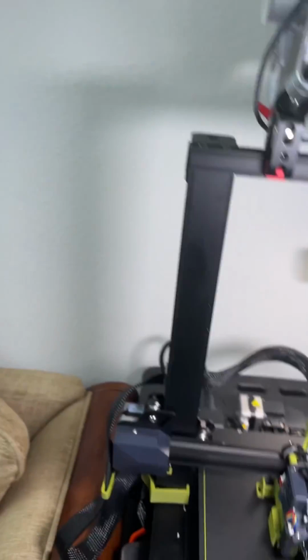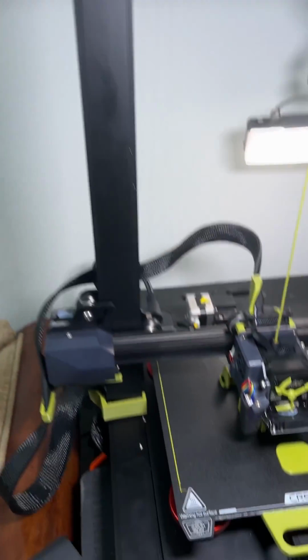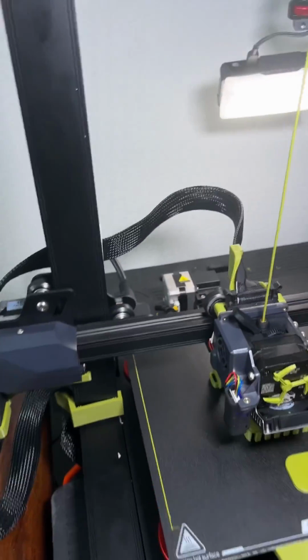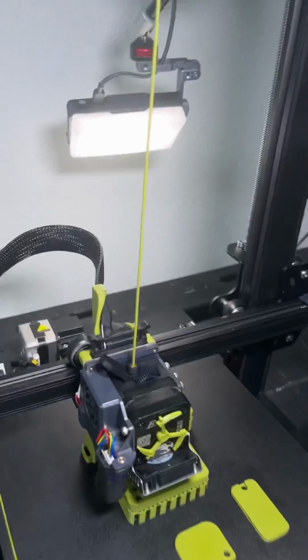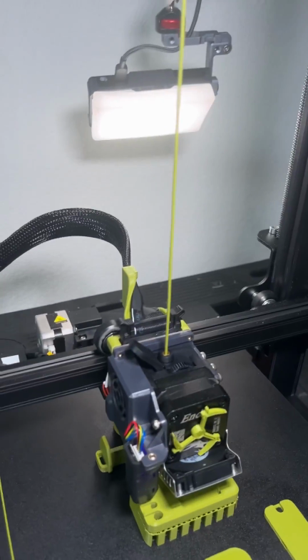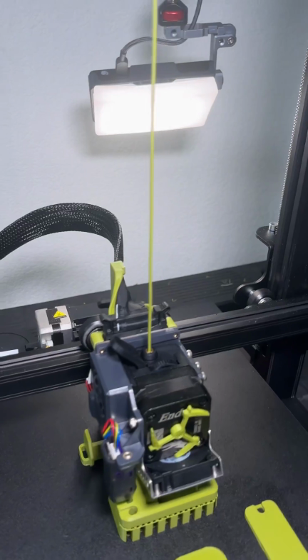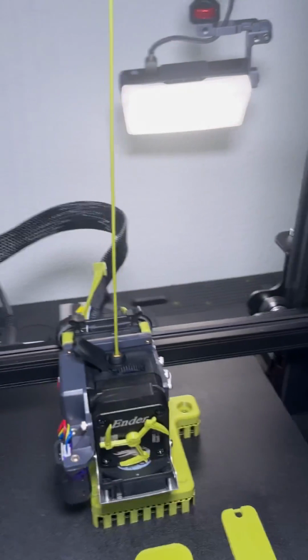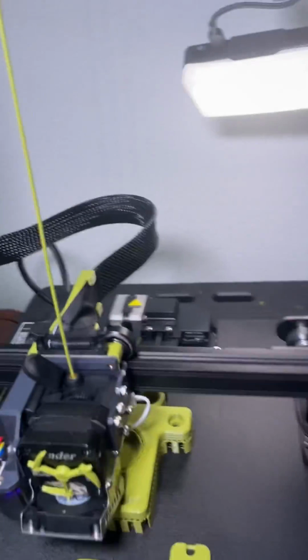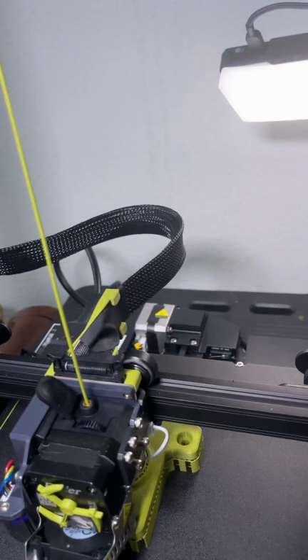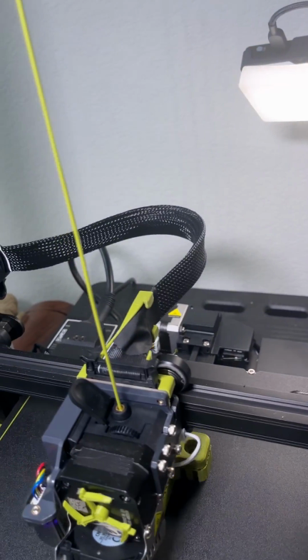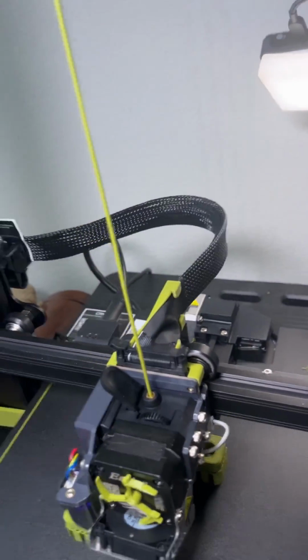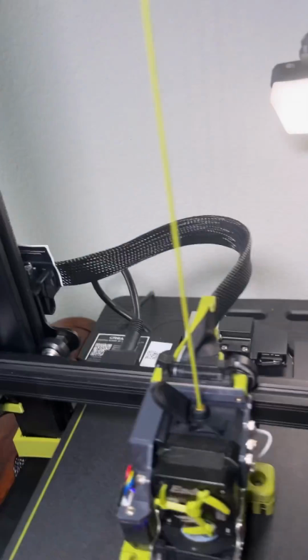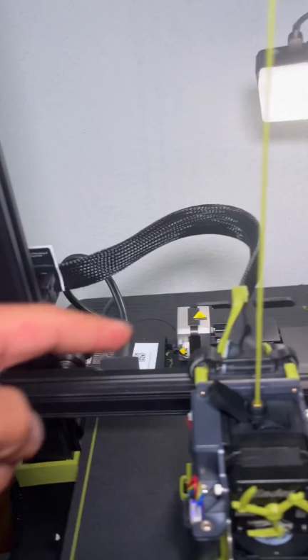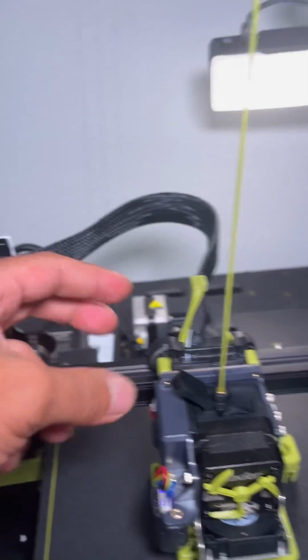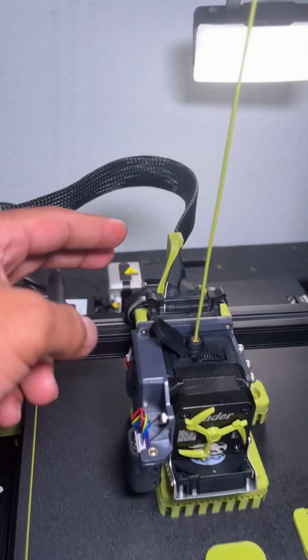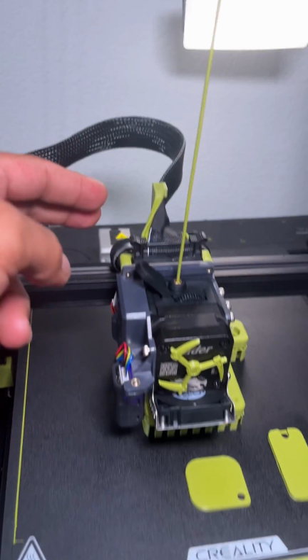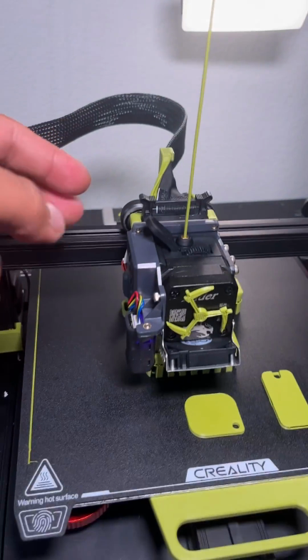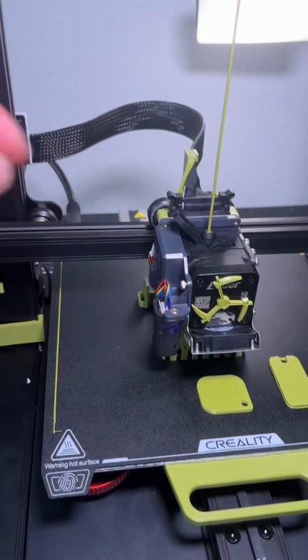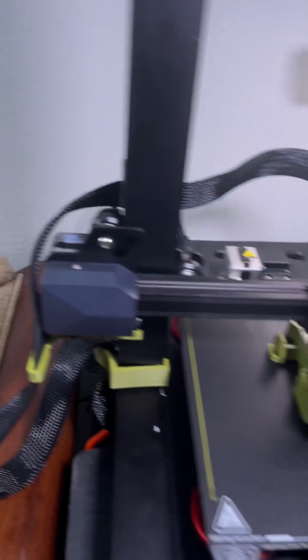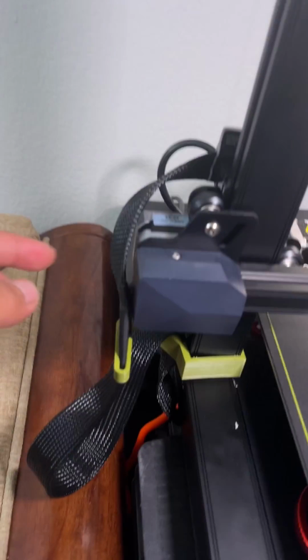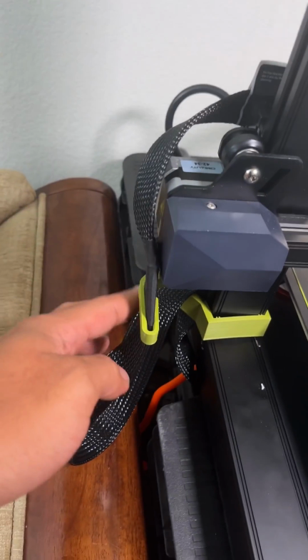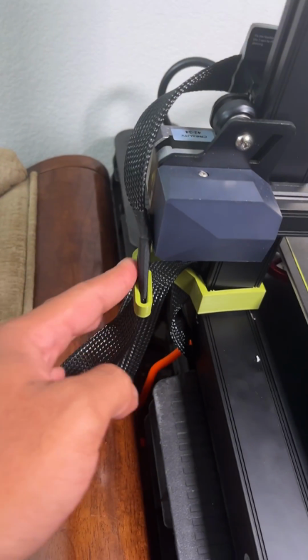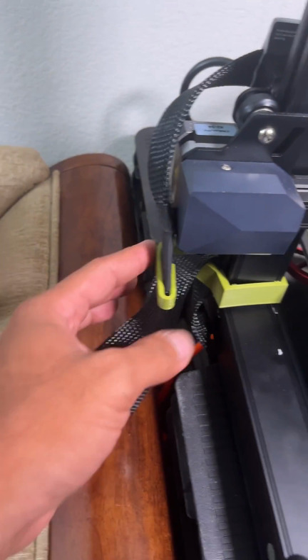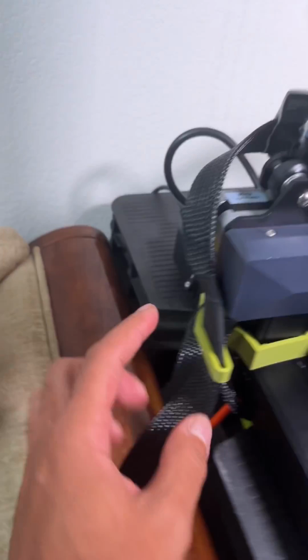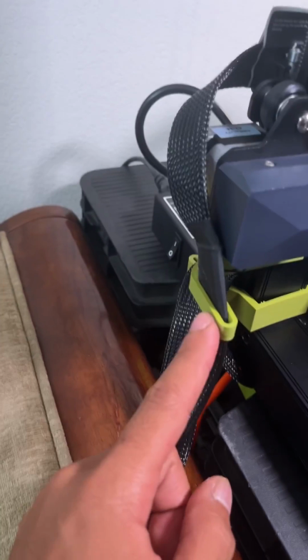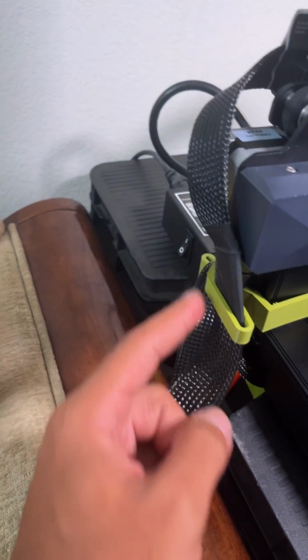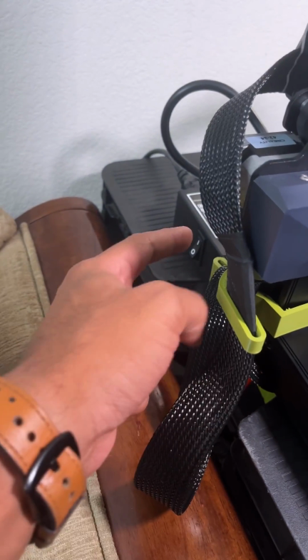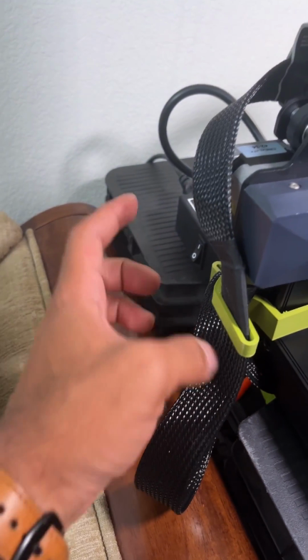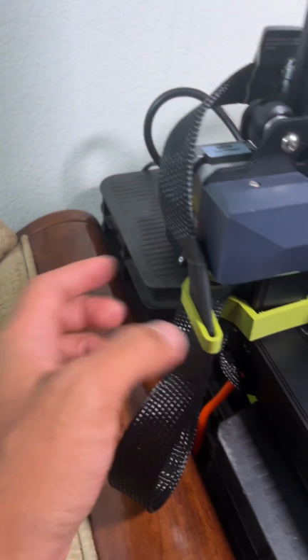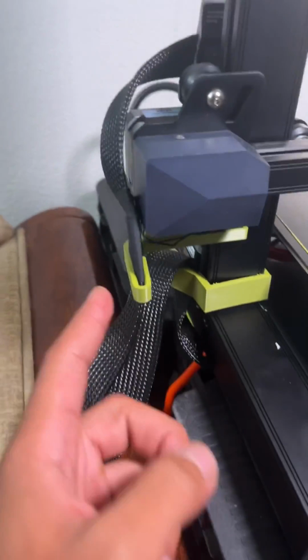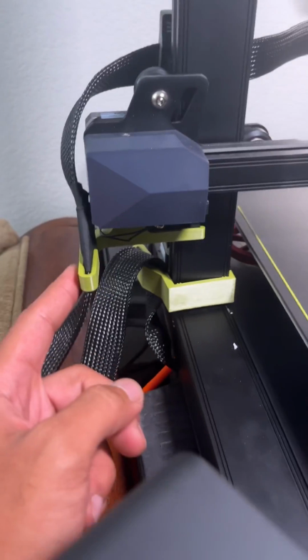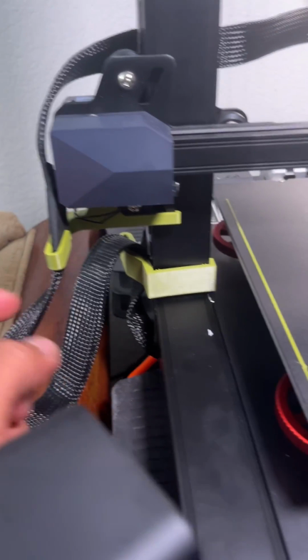Another upgrade I've done was this little cable management. As you guys can see, it just curves the cable for the extruder, makes it a lot better. Right over here I have this little cable mount that definitely needs to be the other way, but for right now it's holding it.